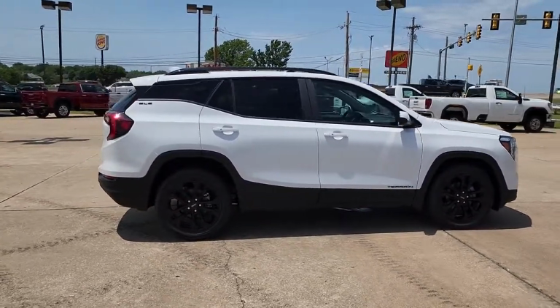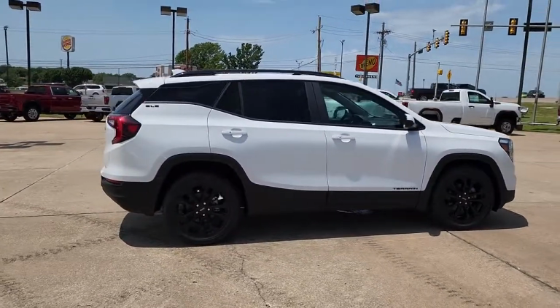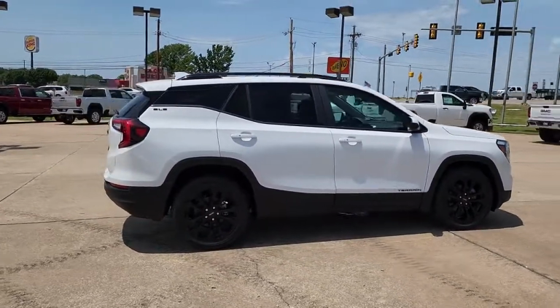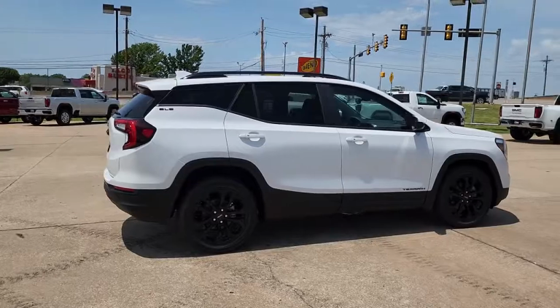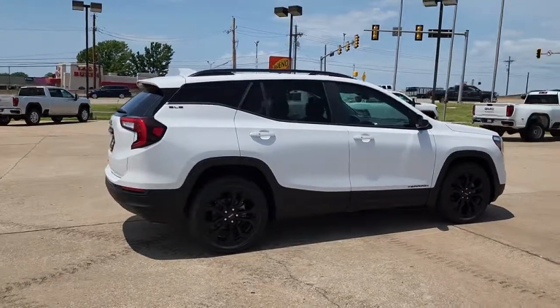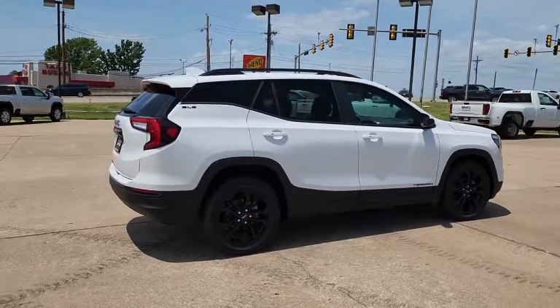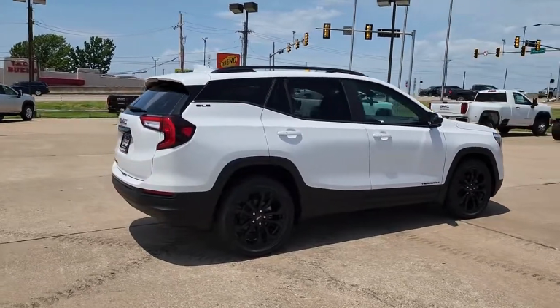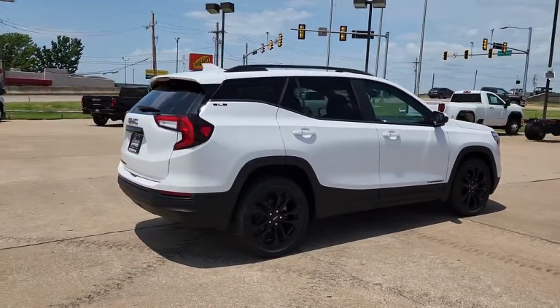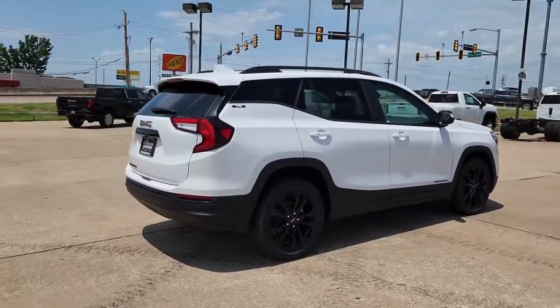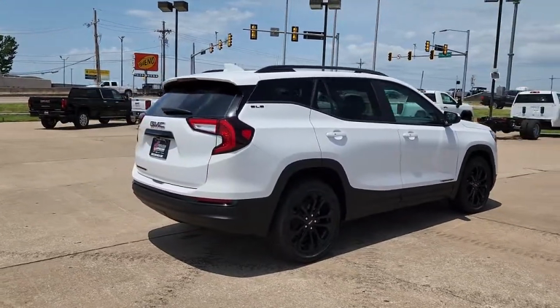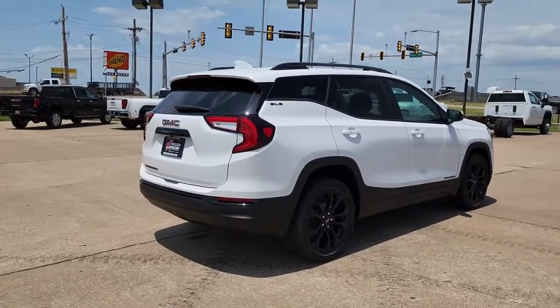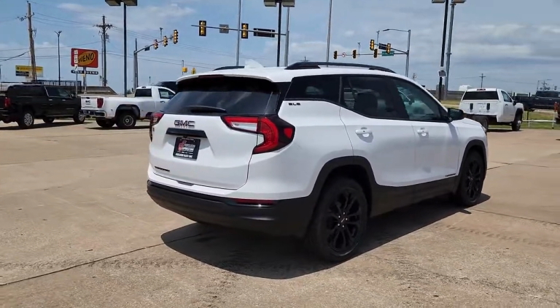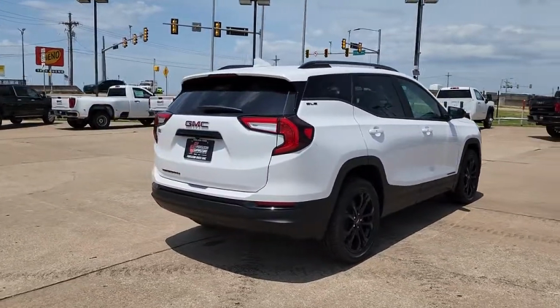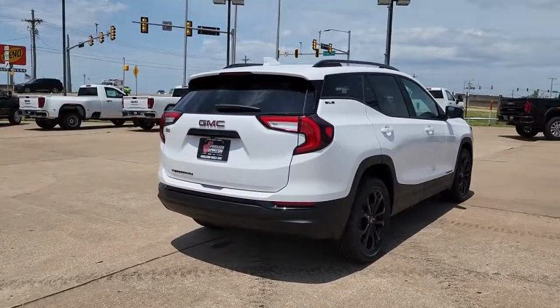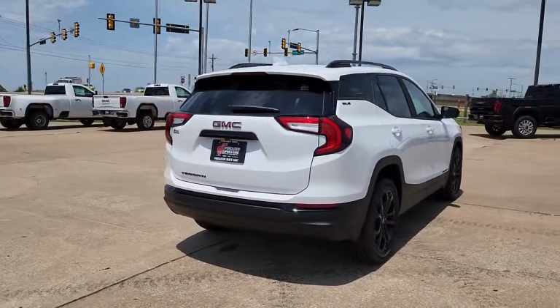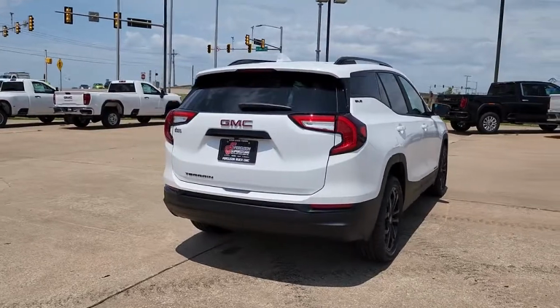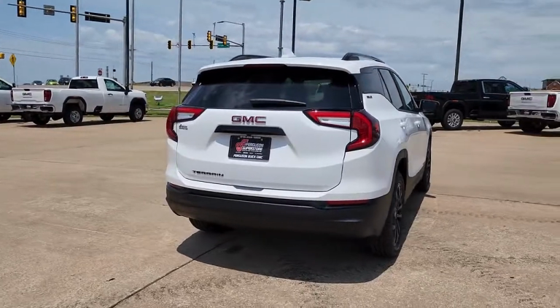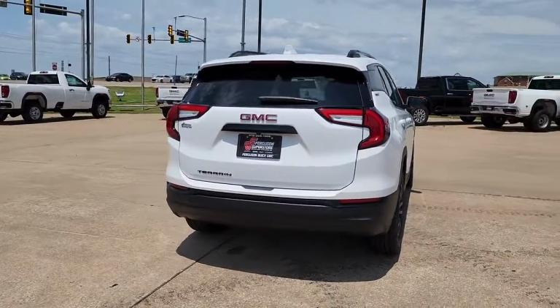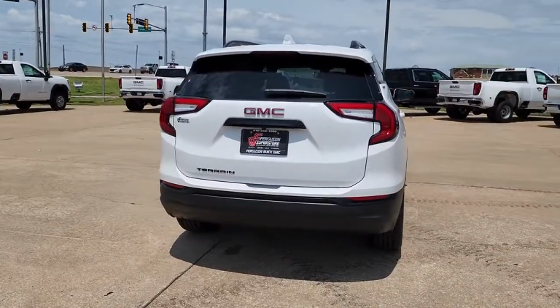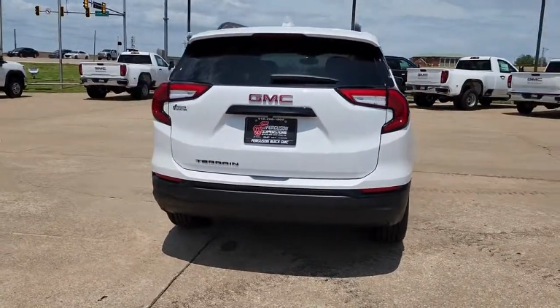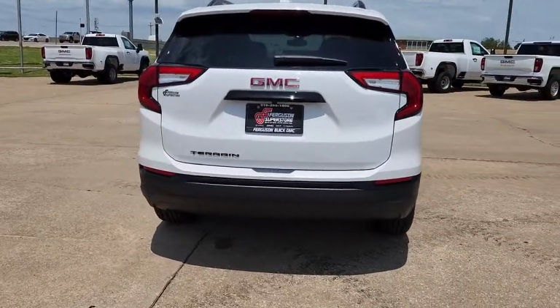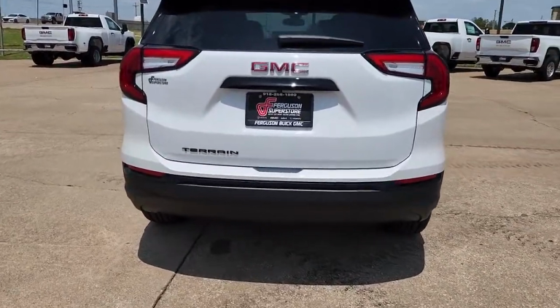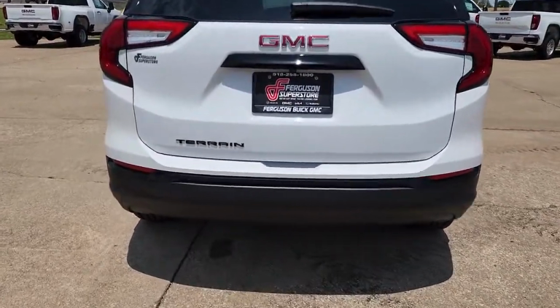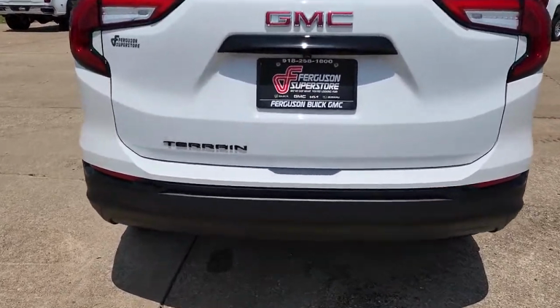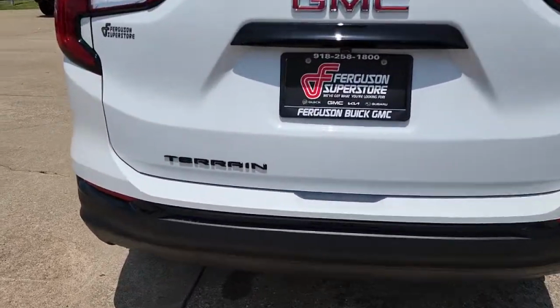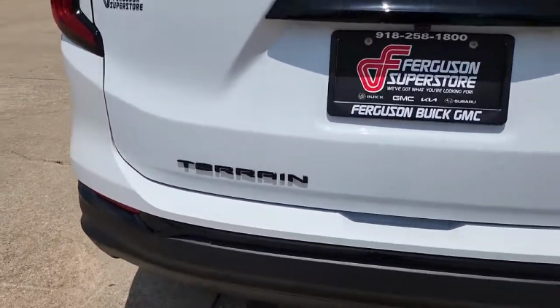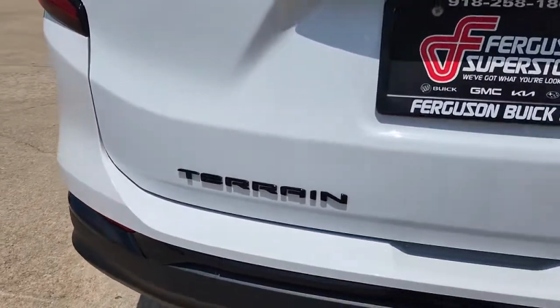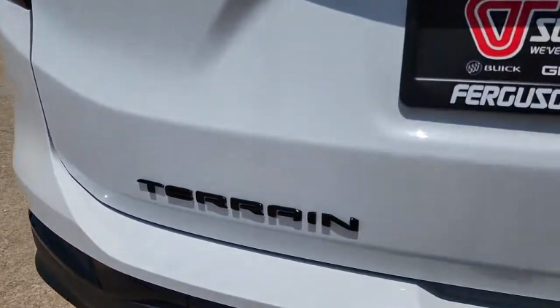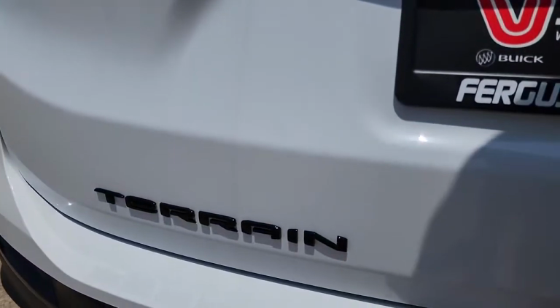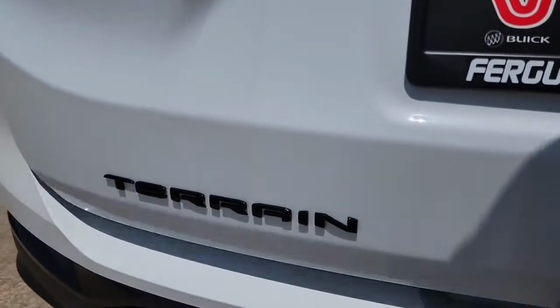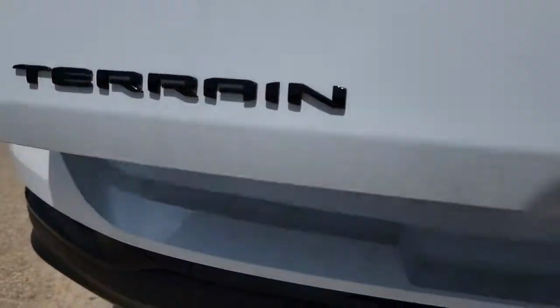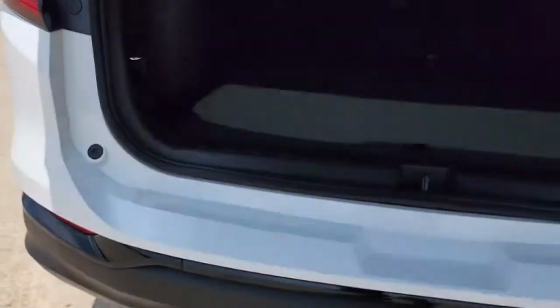Keyless entry, heated mirrors, backup camera, lane-keeping assist, keyless start, remote engine start, satellite radio, power driver's seat, steering wheel audio controls, Bluetooth connection.